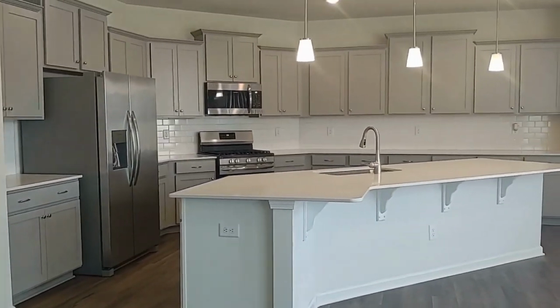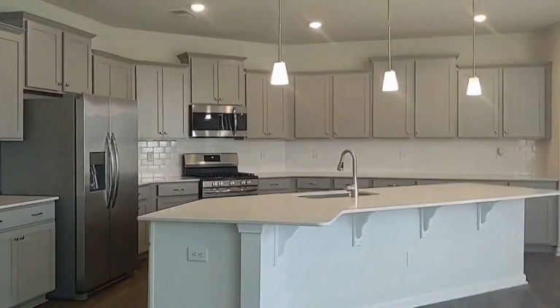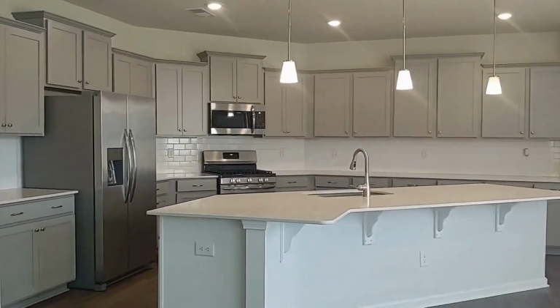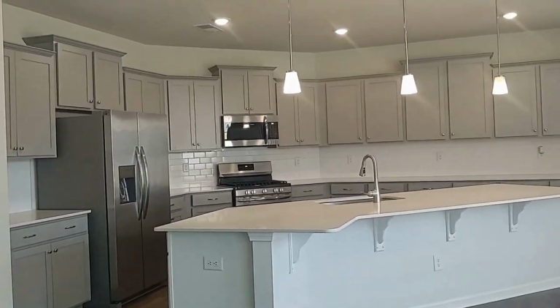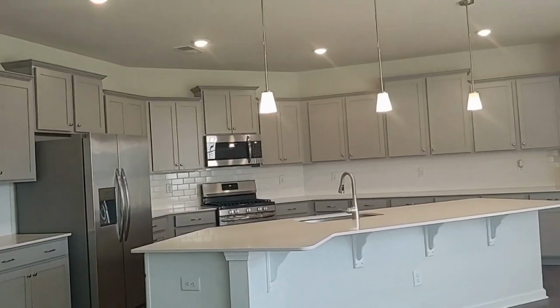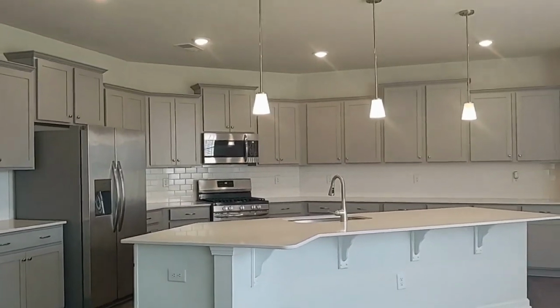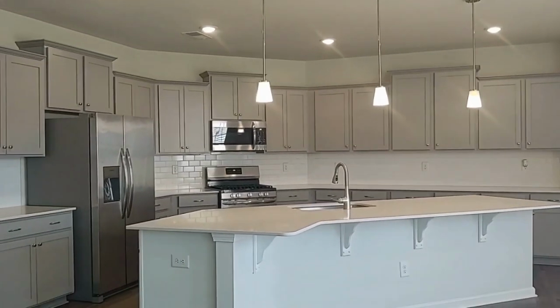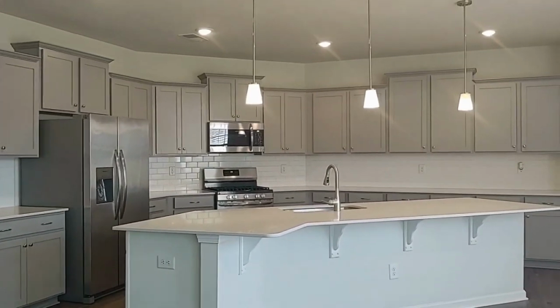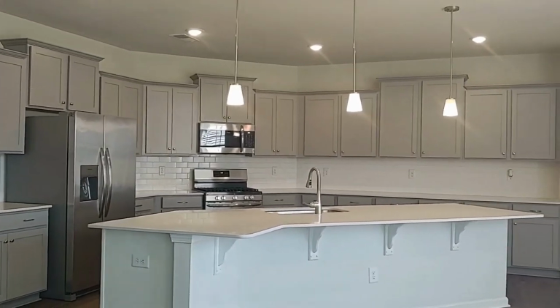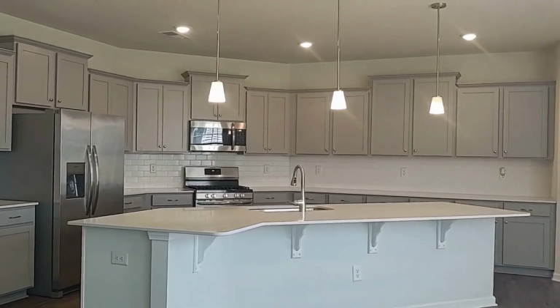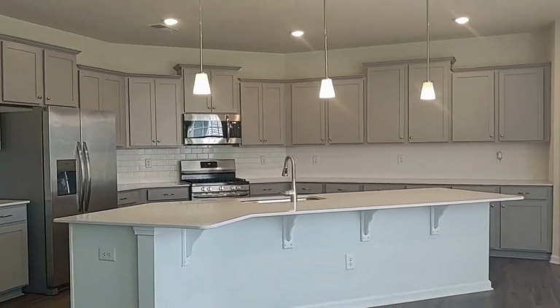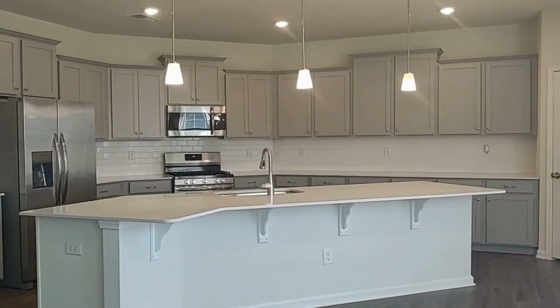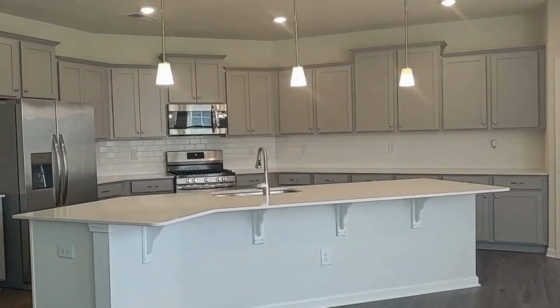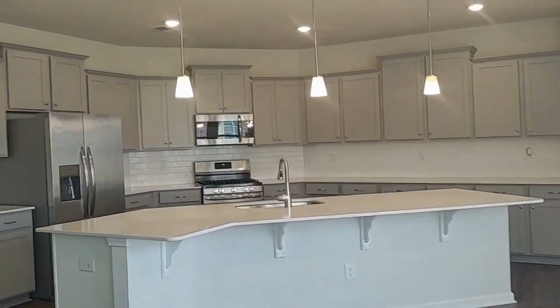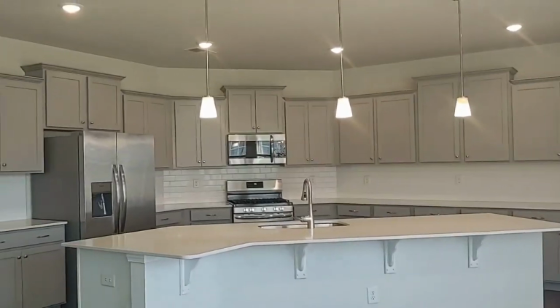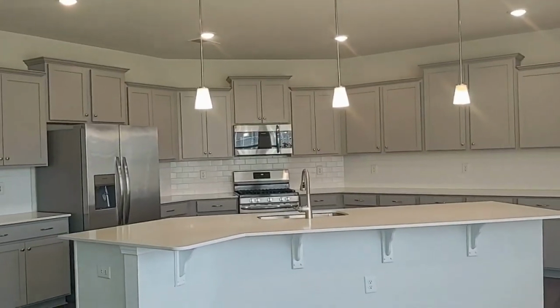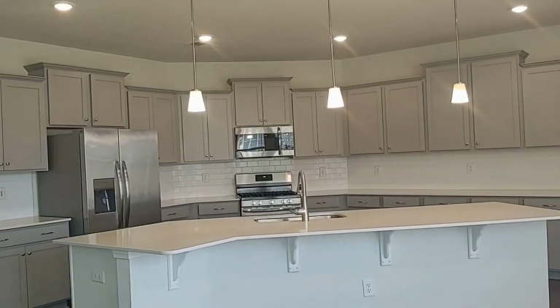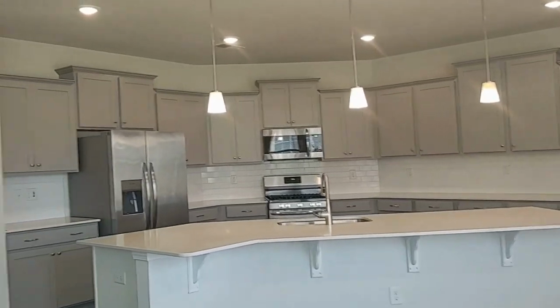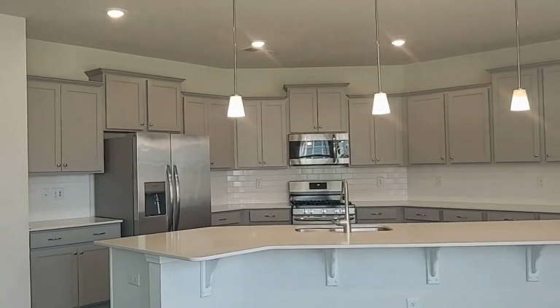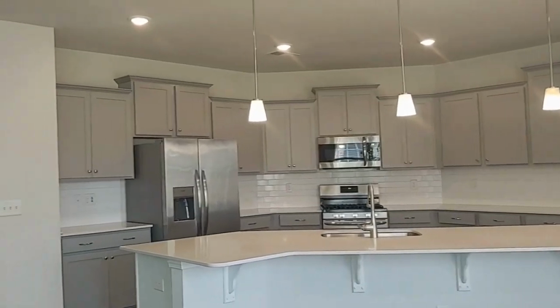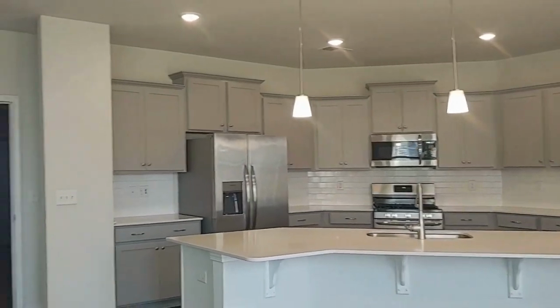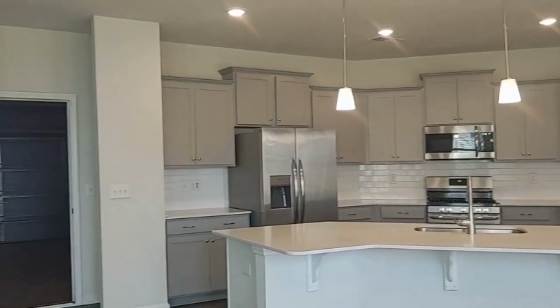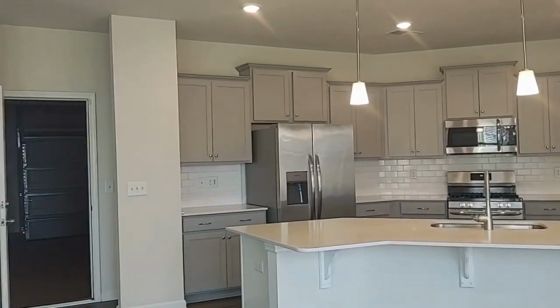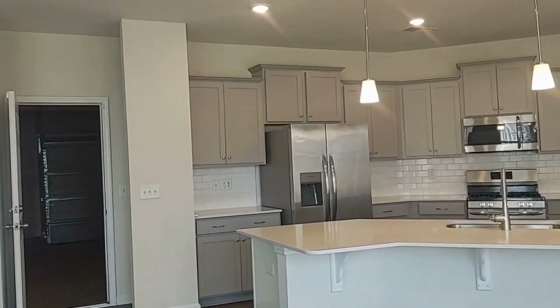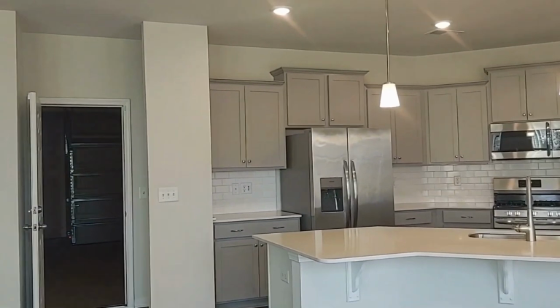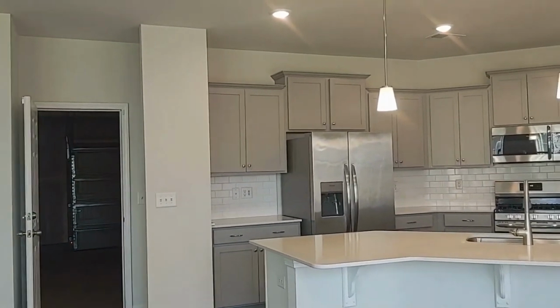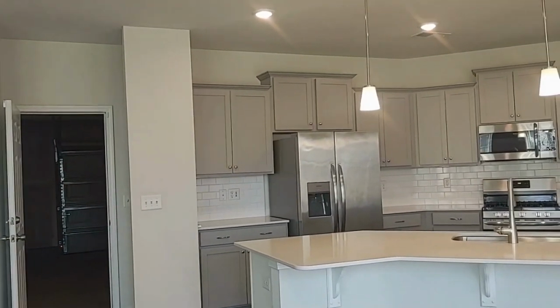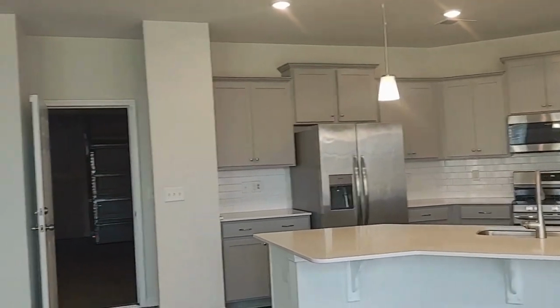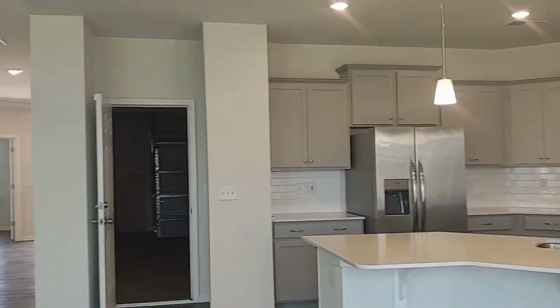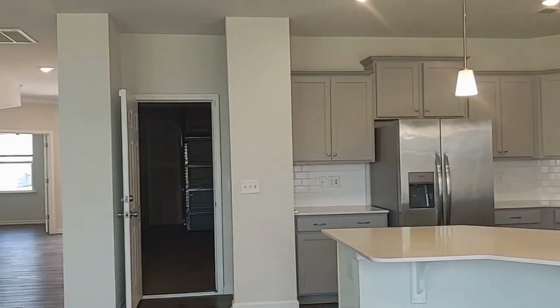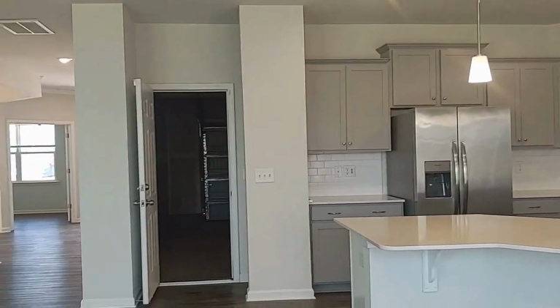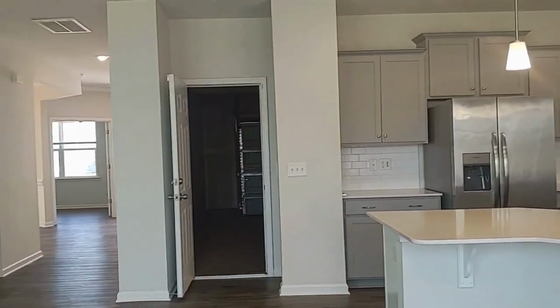This is a very large kitchen. It features stainless steel appliances, subway tiles, and lots of cabinets for storage.